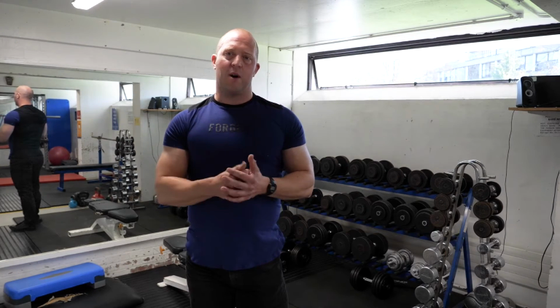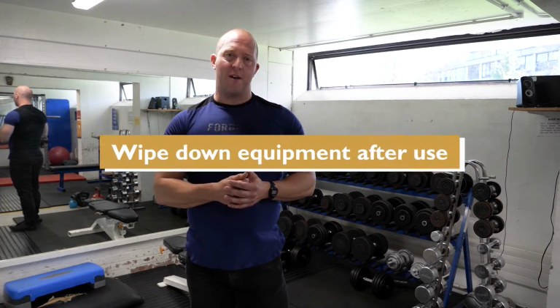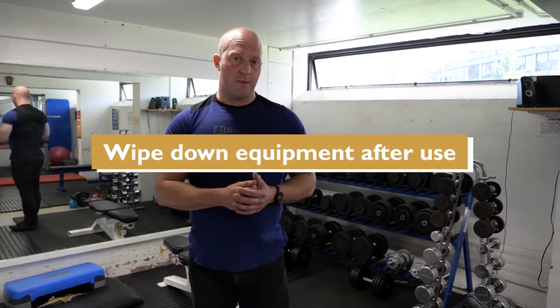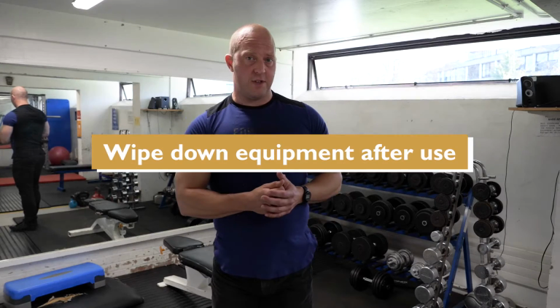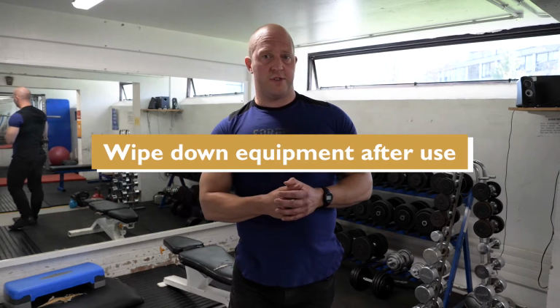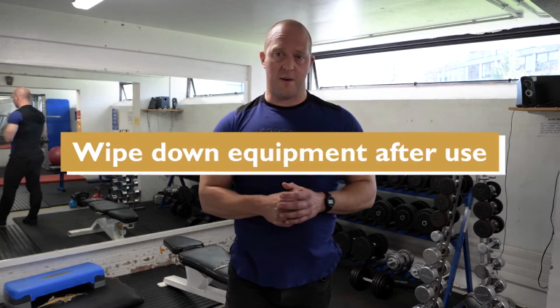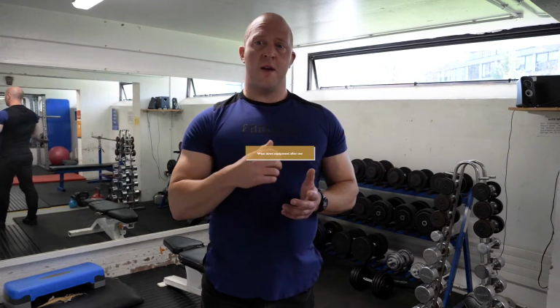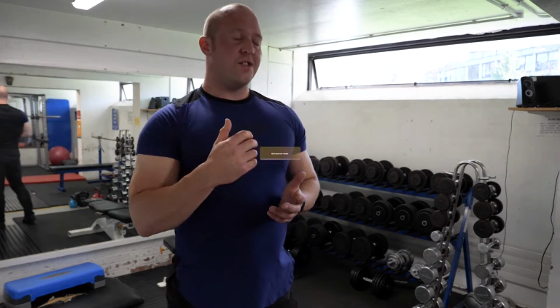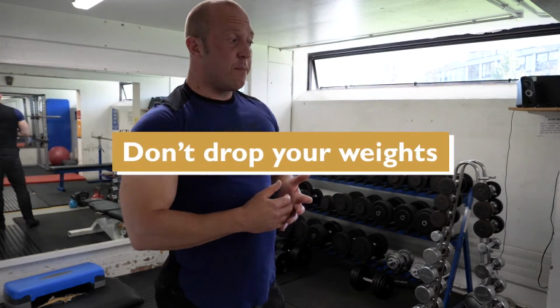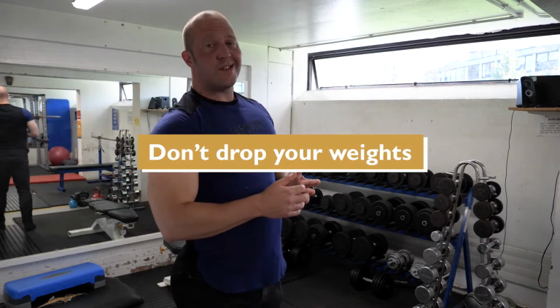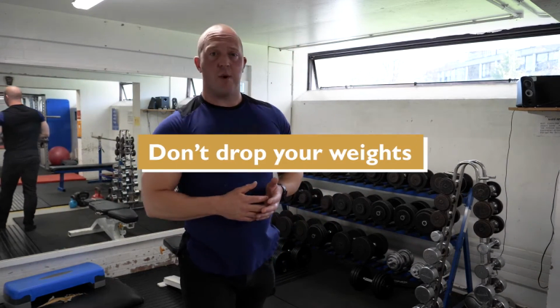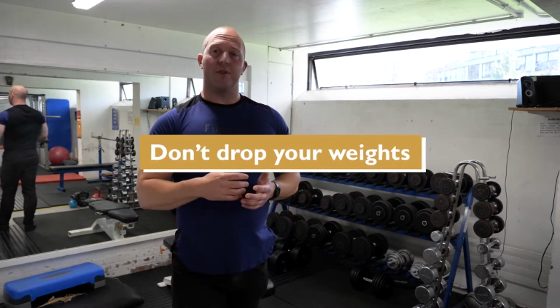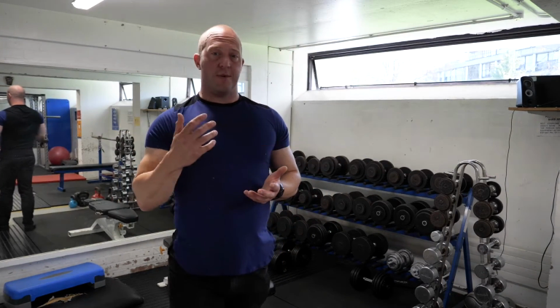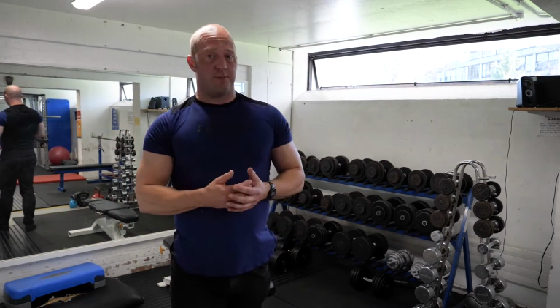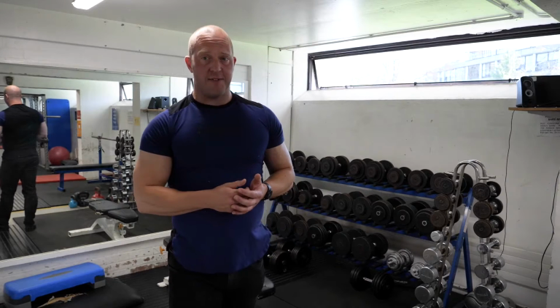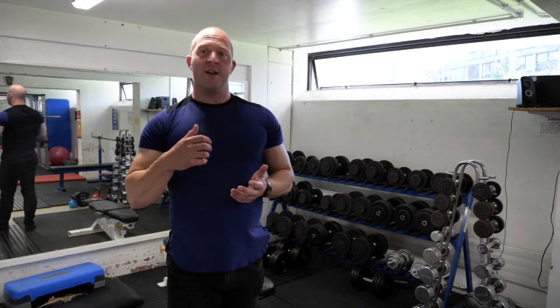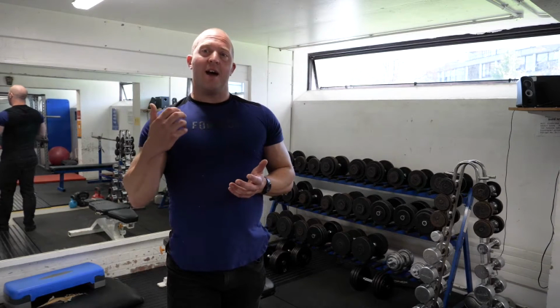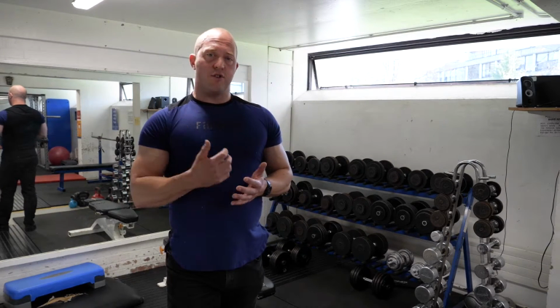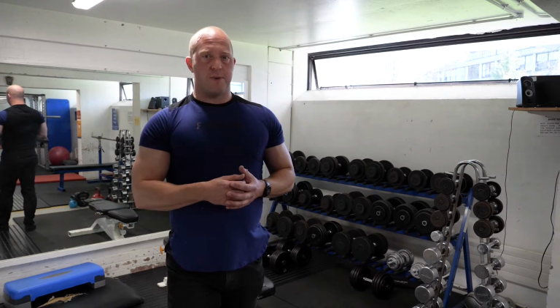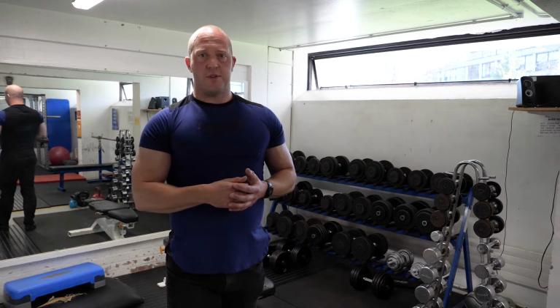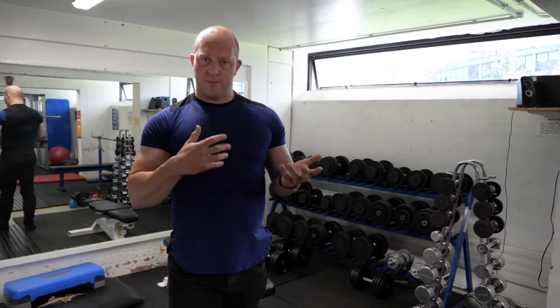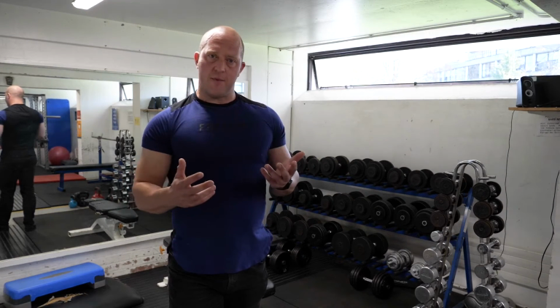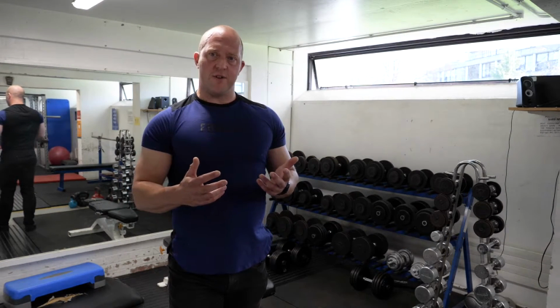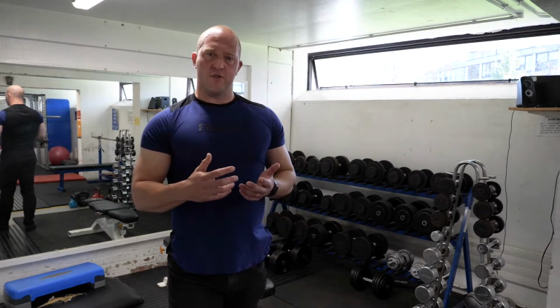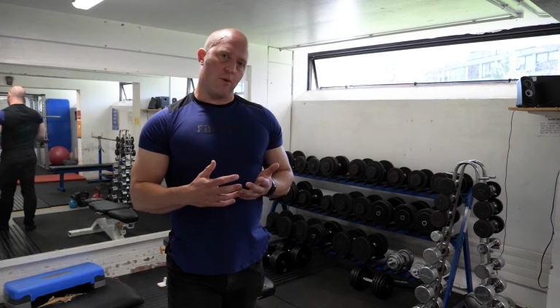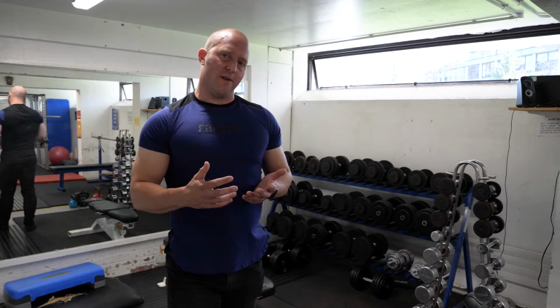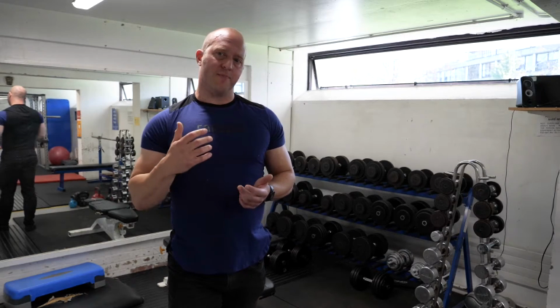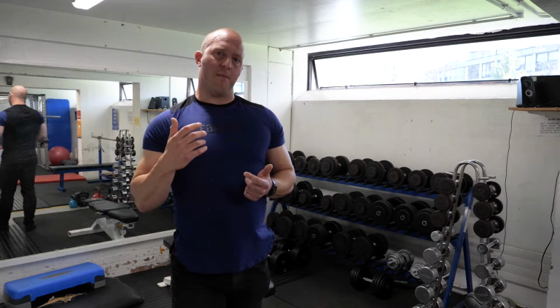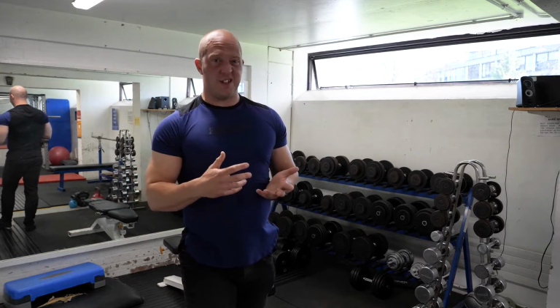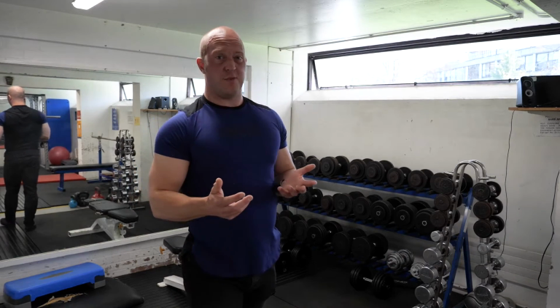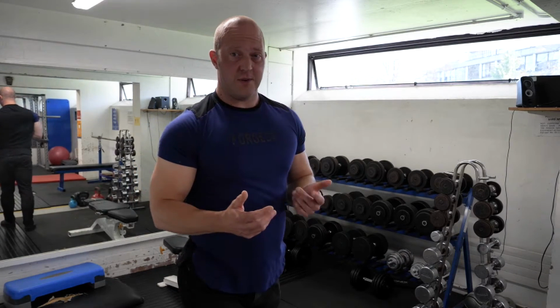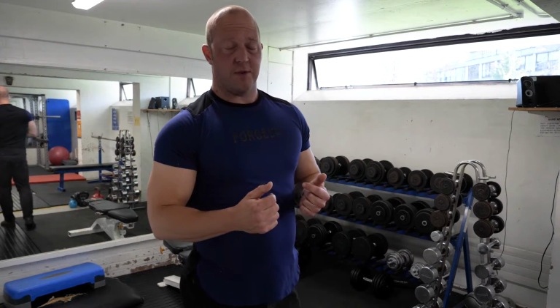Please wipe down your equipment after use. Please do not drop your weights — that's quite important because we don't want anything broken, and you should be able to keep the weights you're using under control at all times. Please reduce the weight if it's too heavy.